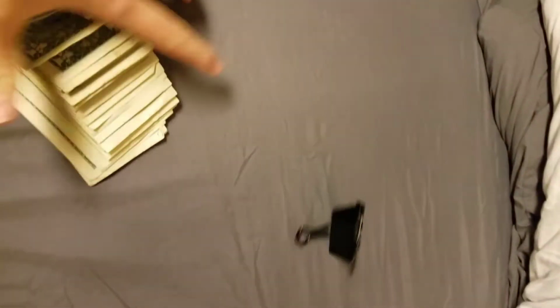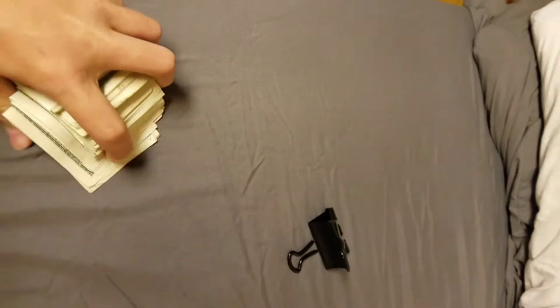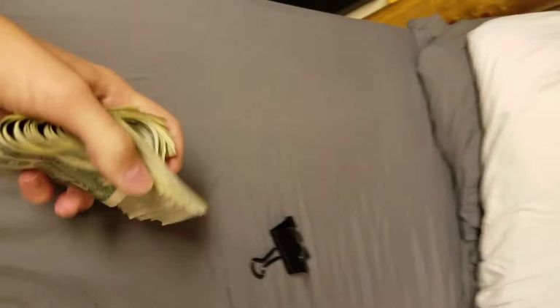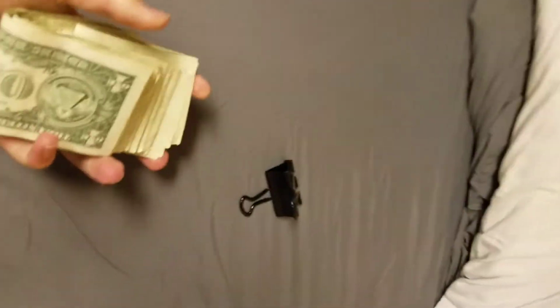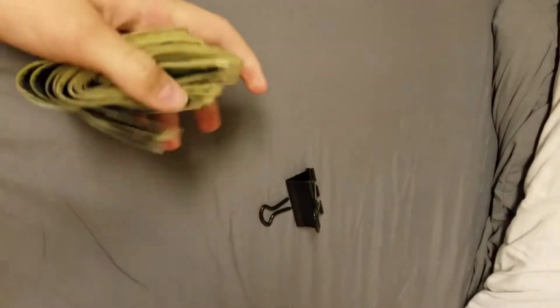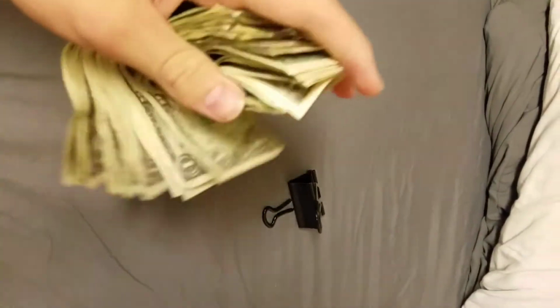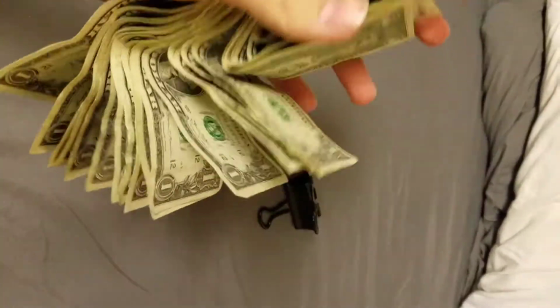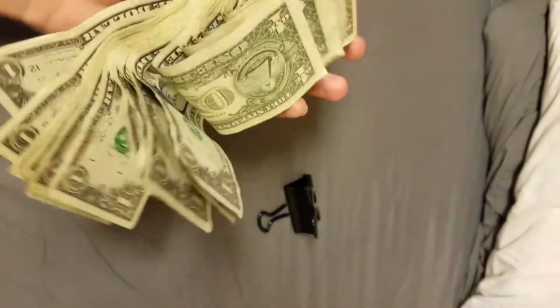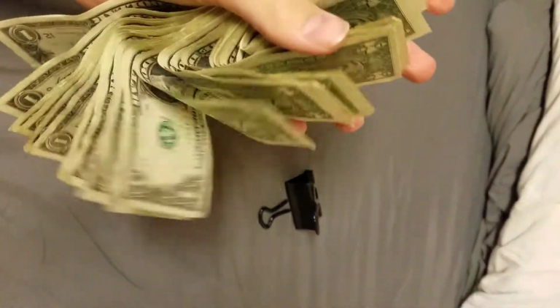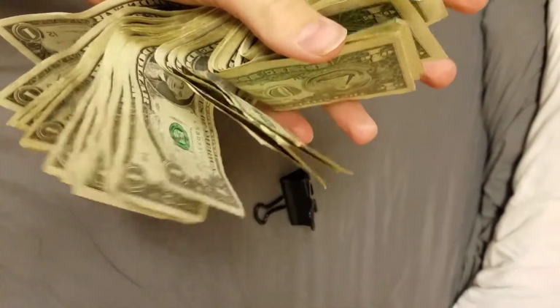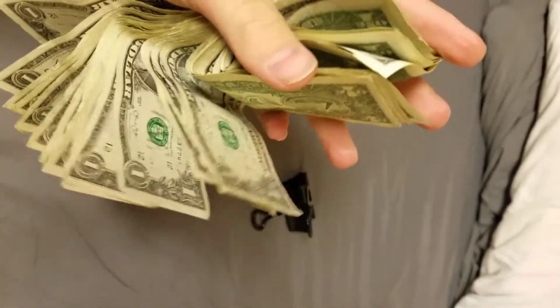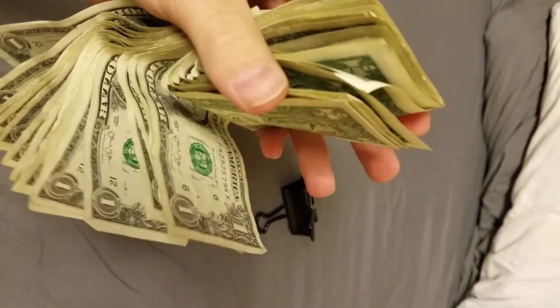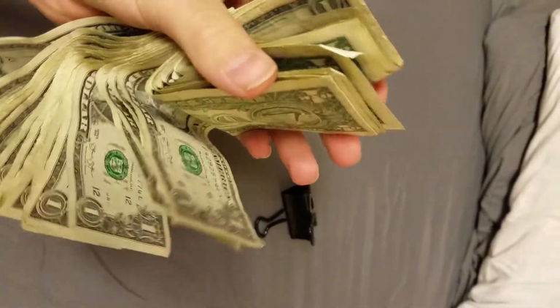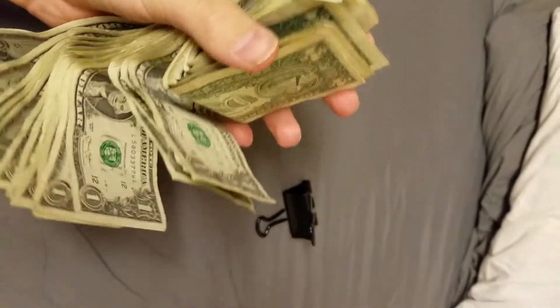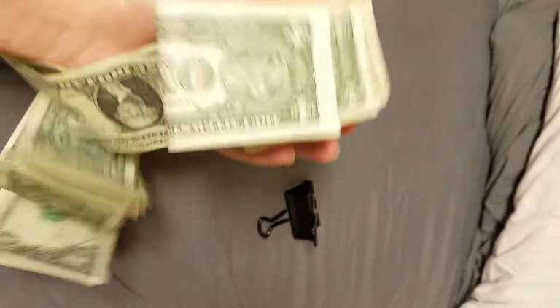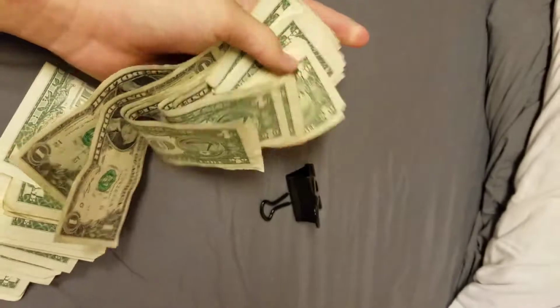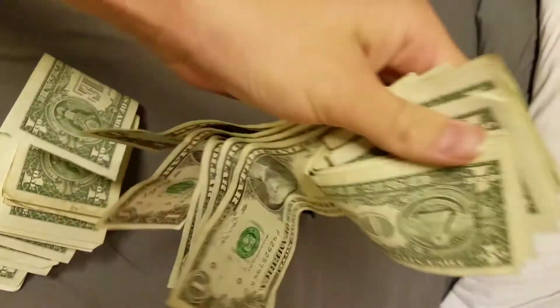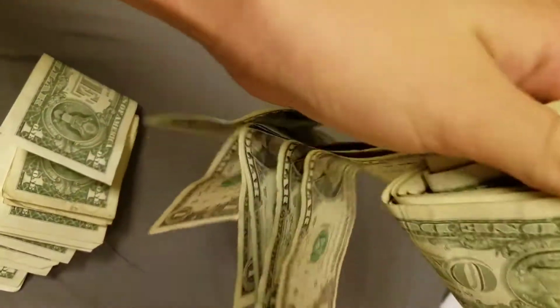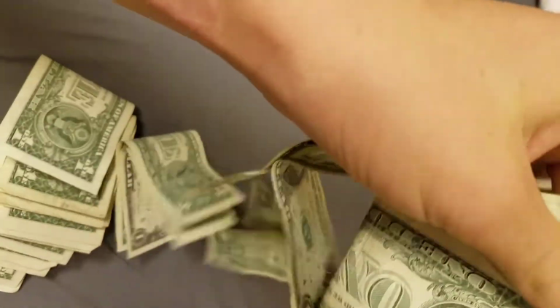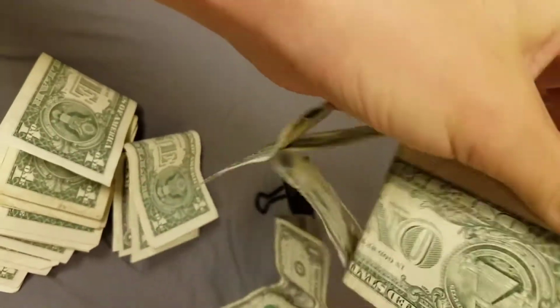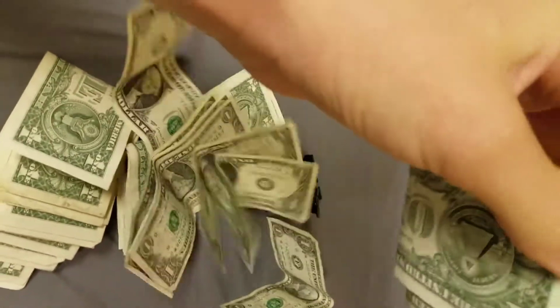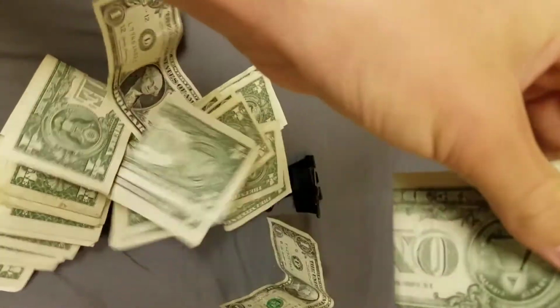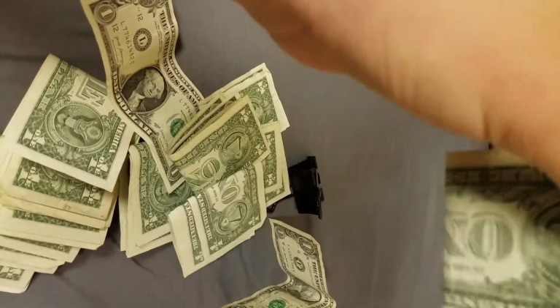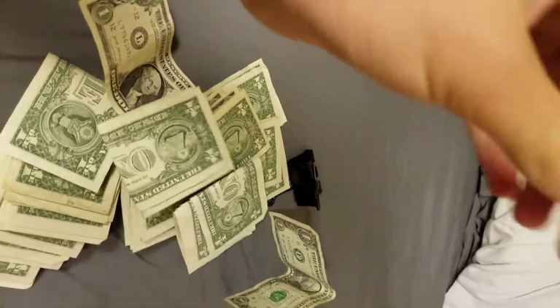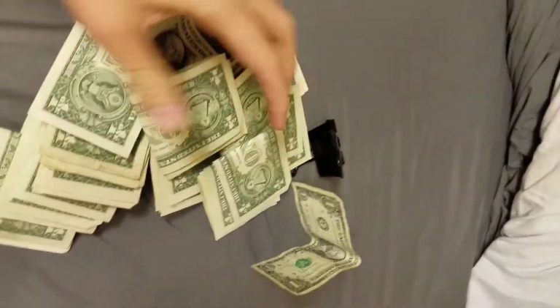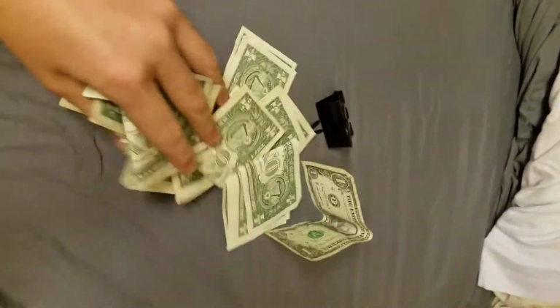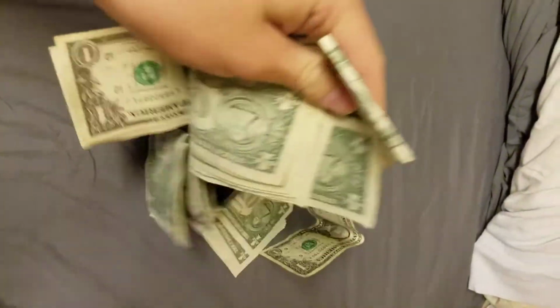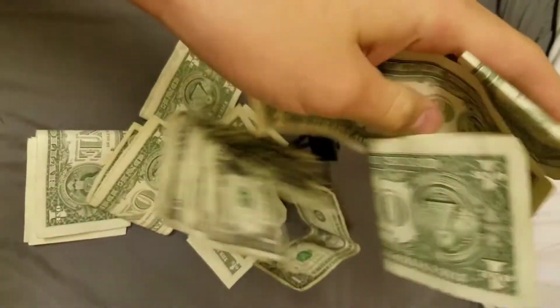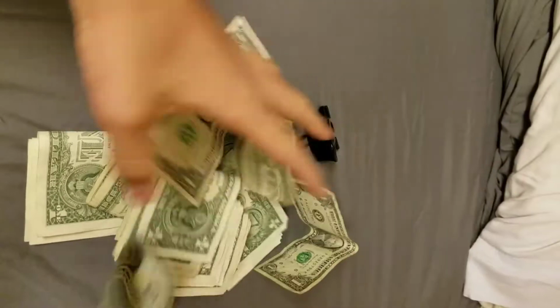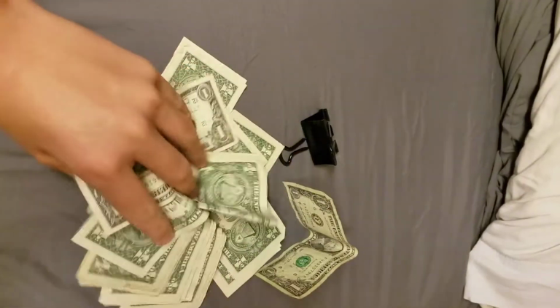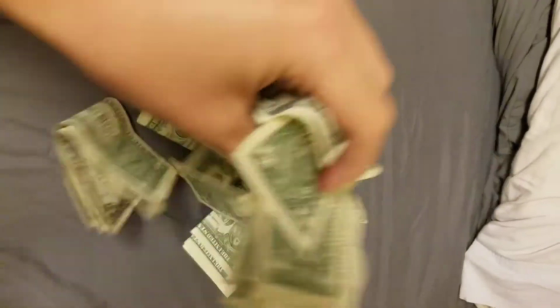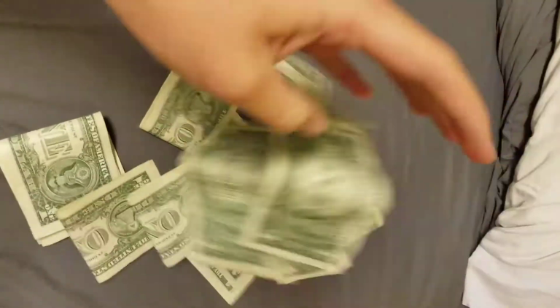The way that you do this is you just get all ones. All ones makes a big stack, making it look like you have more money than you do. So if you want to look rich, just get all ones.